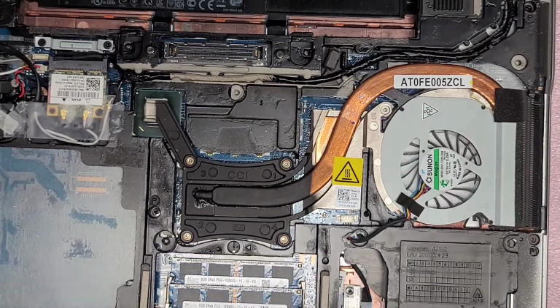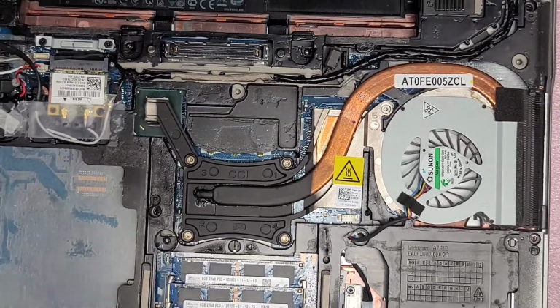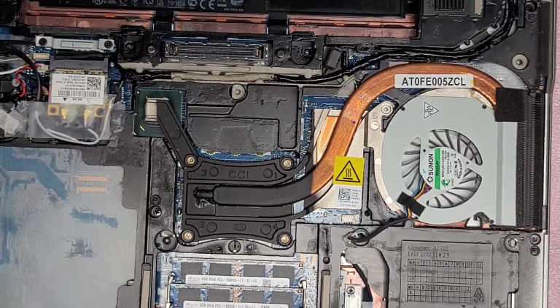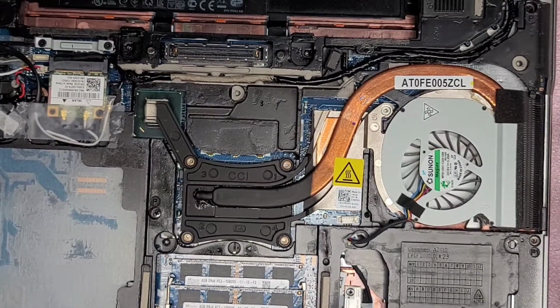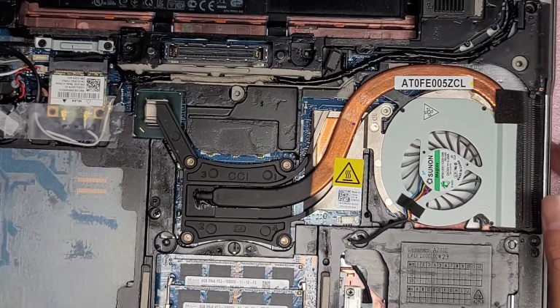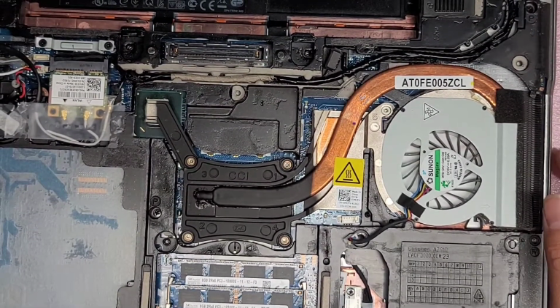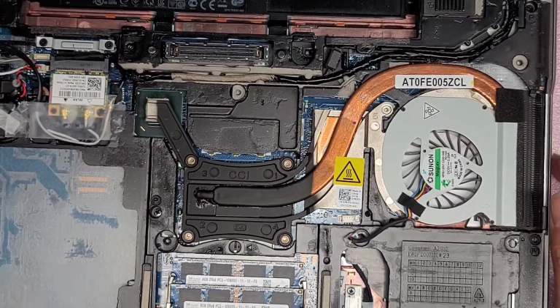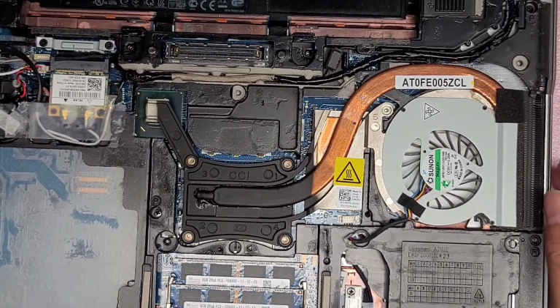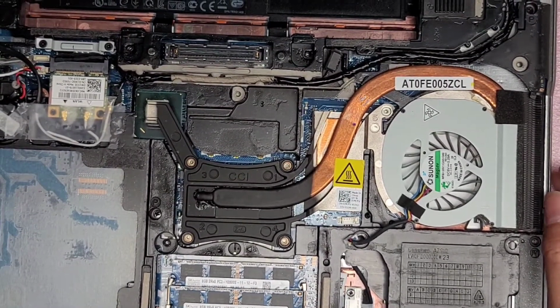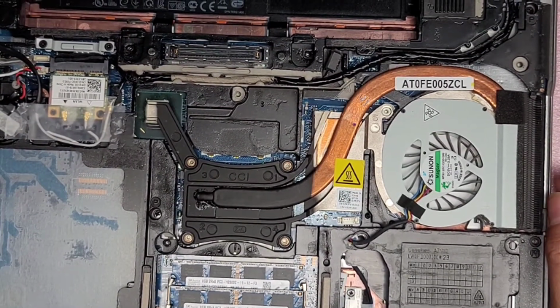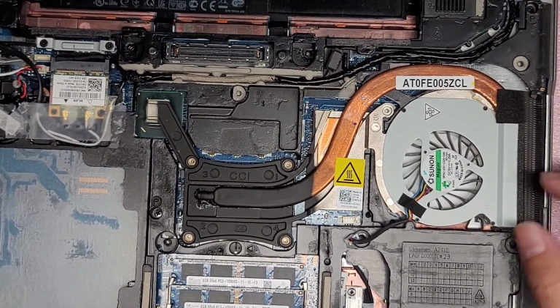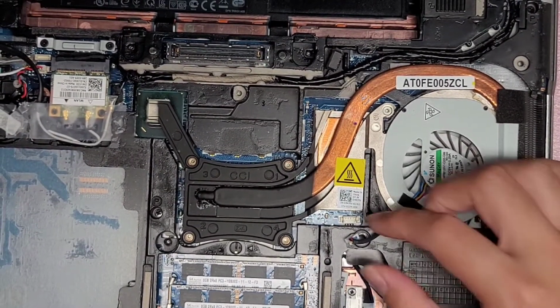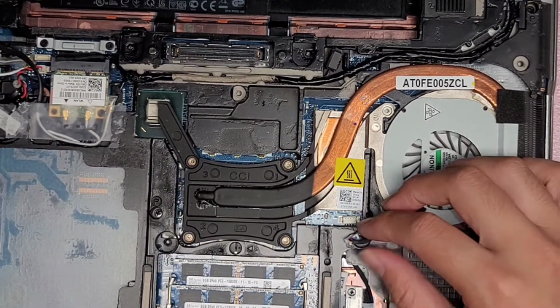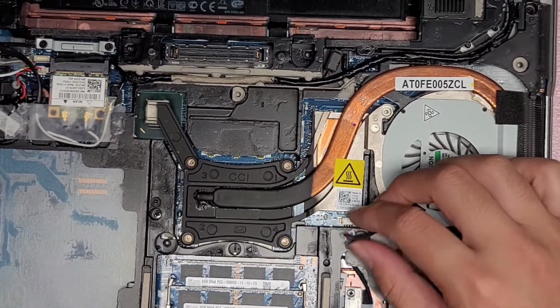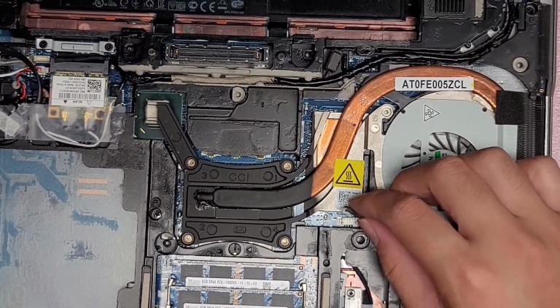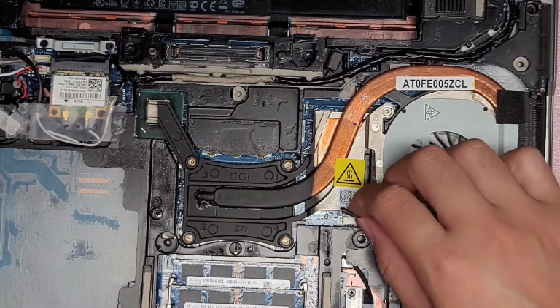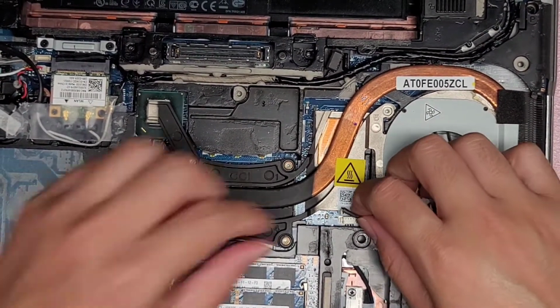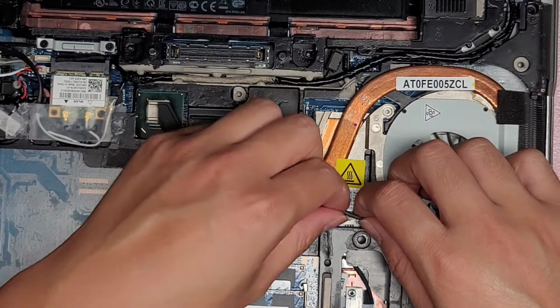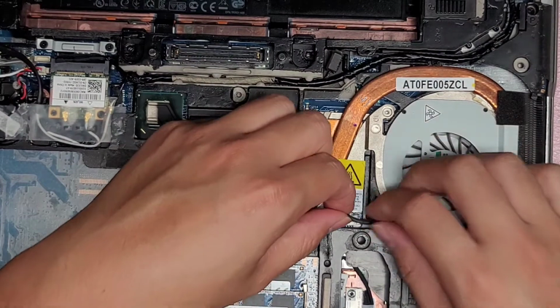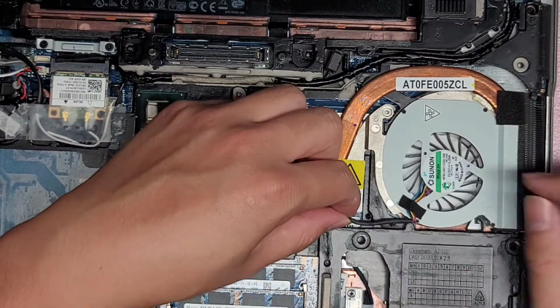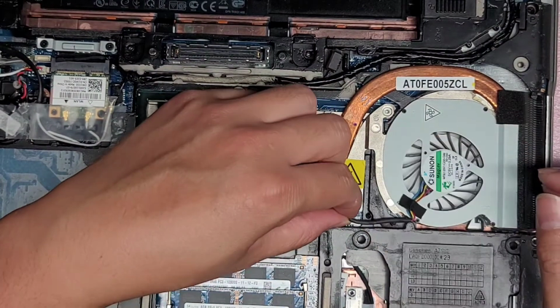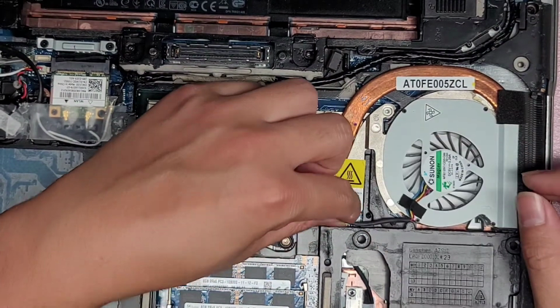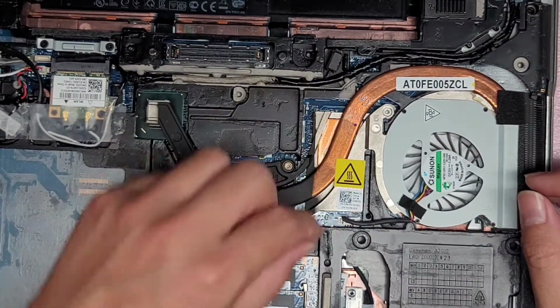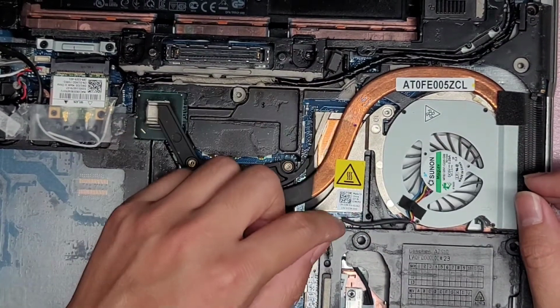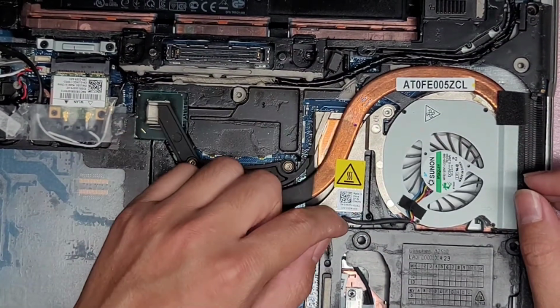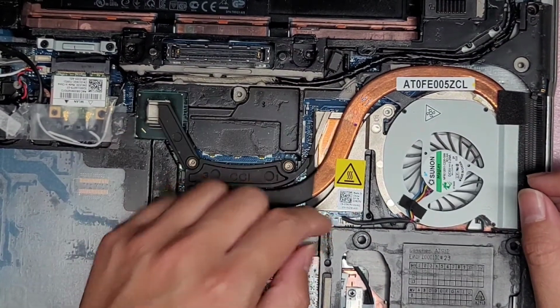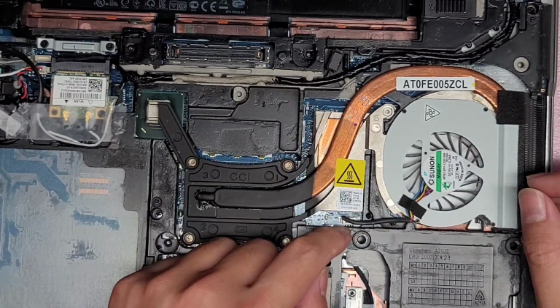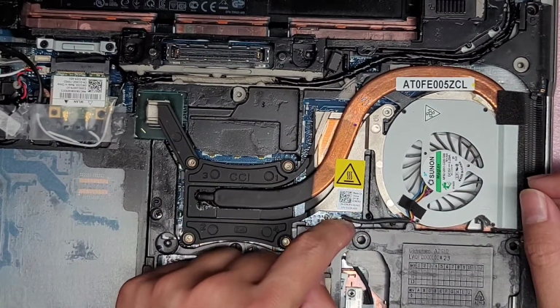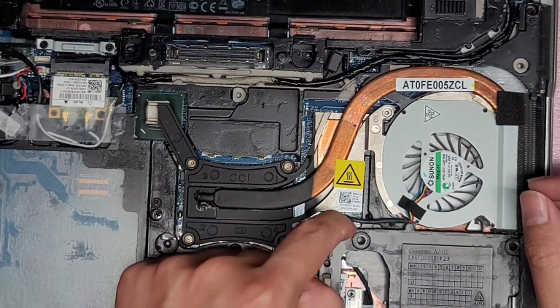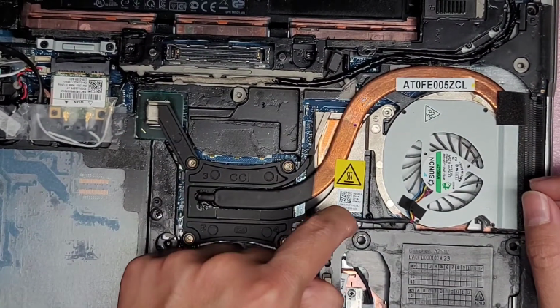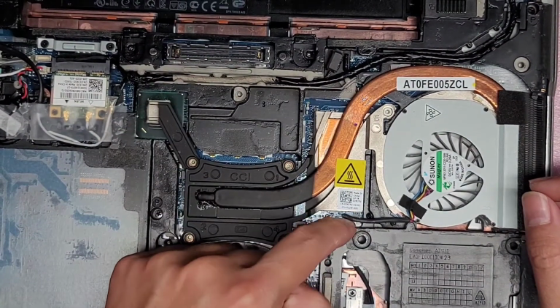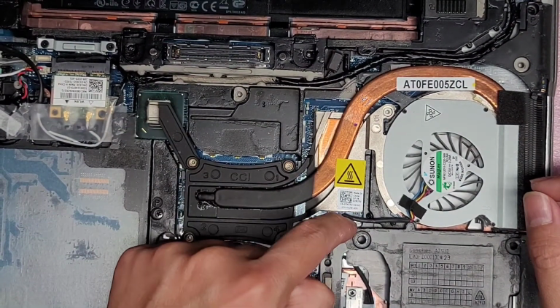So here's a part two. My customer actually wanted me to redo the thermal paste since it was running kind of warm. The fan connector is here.